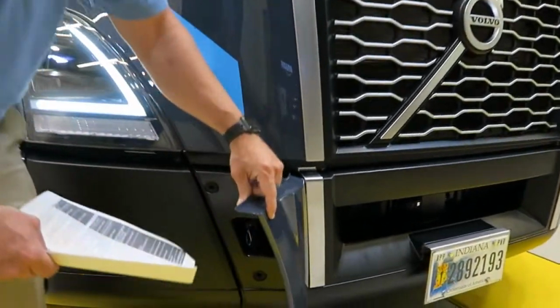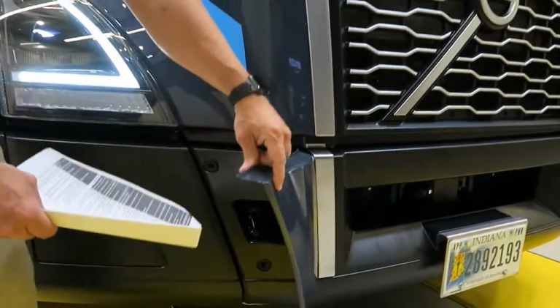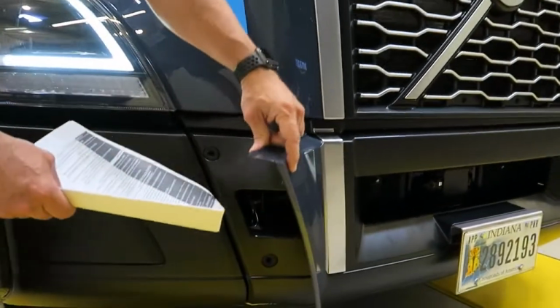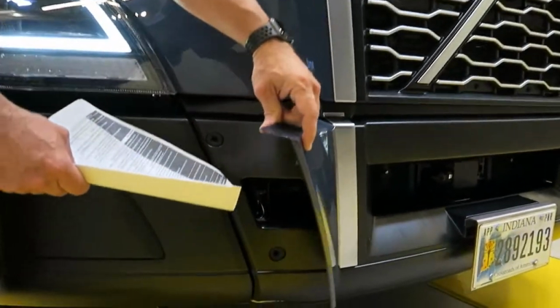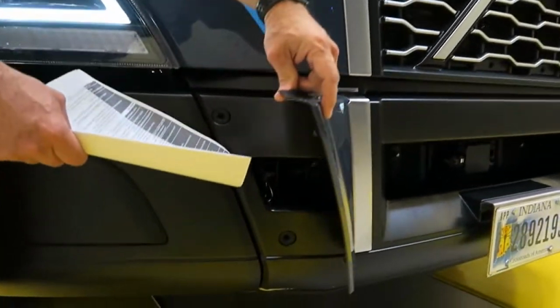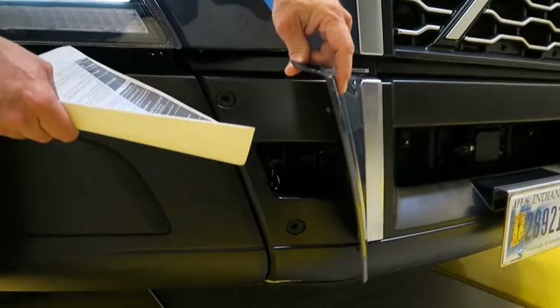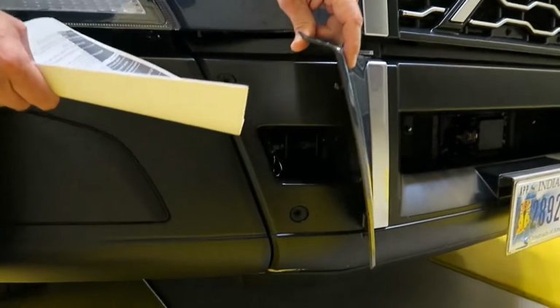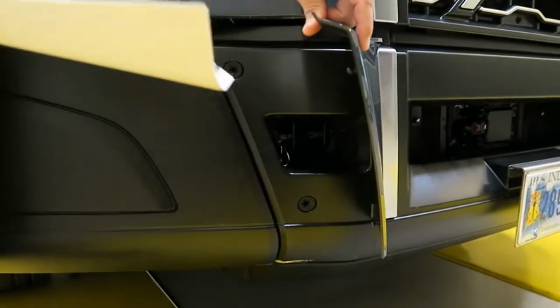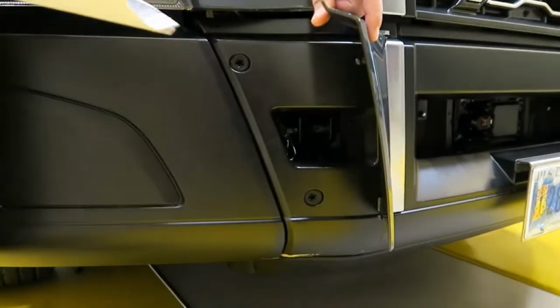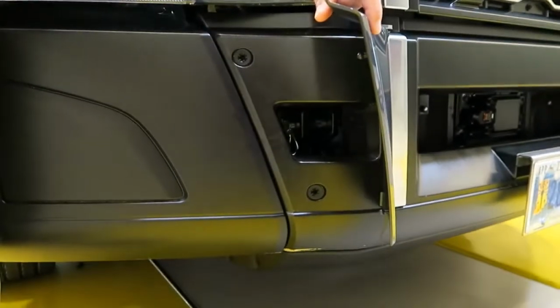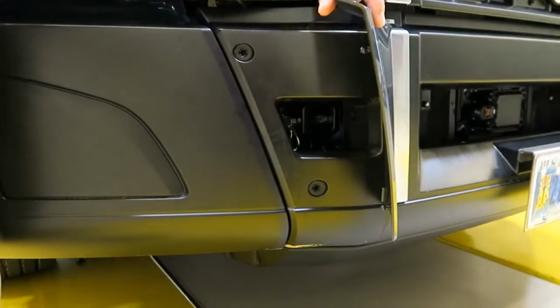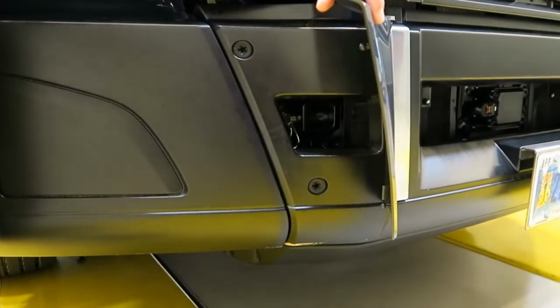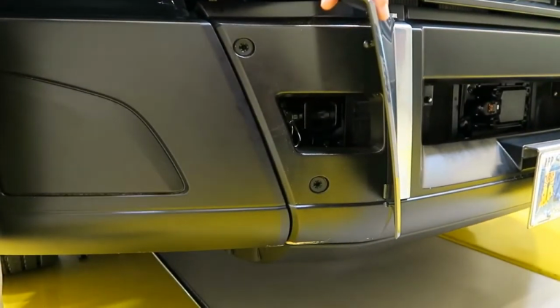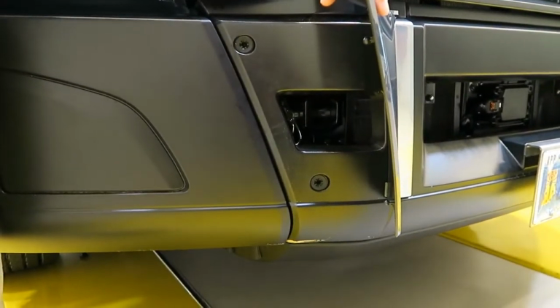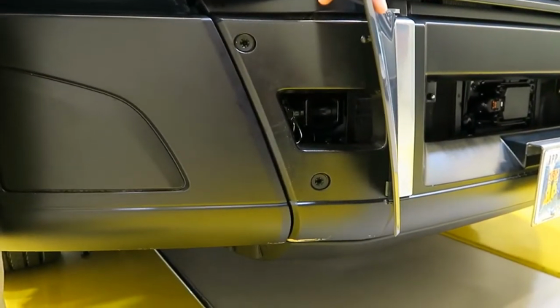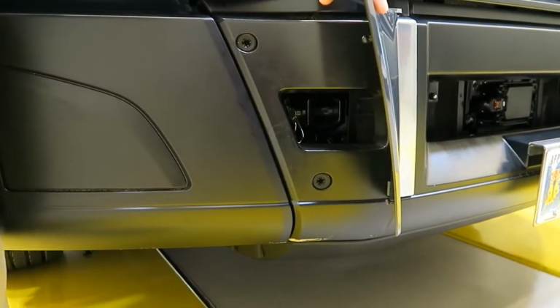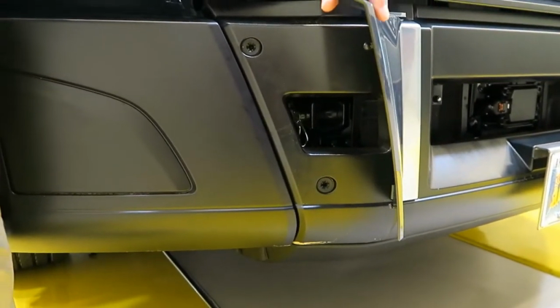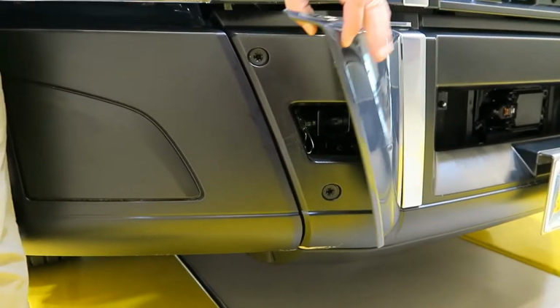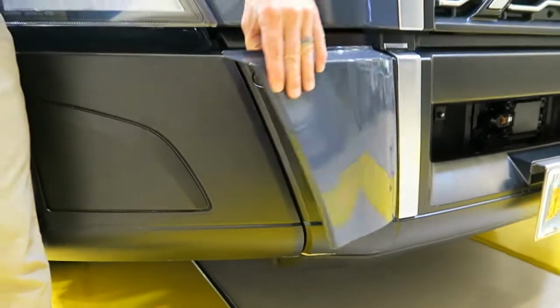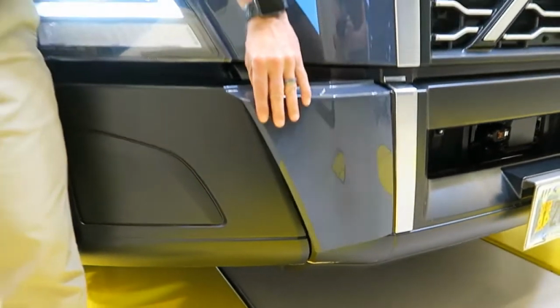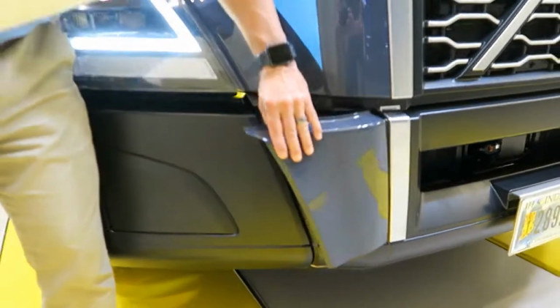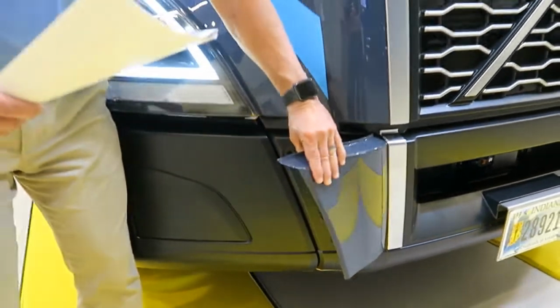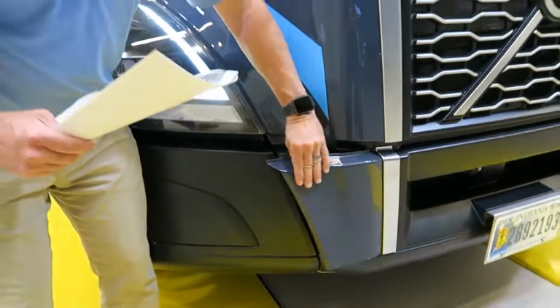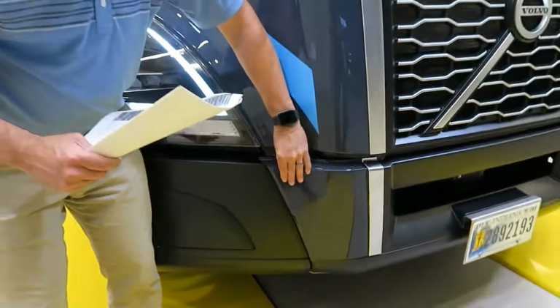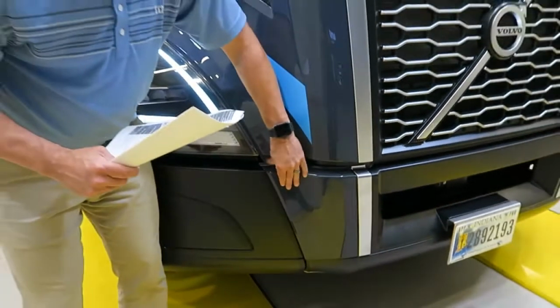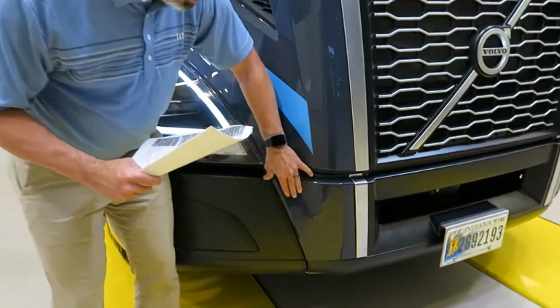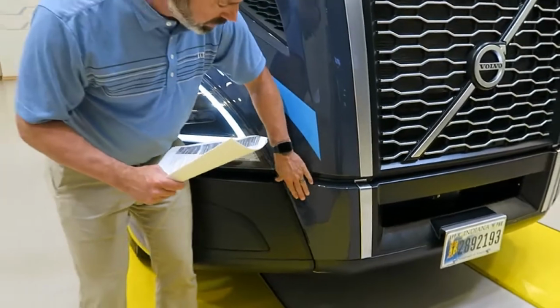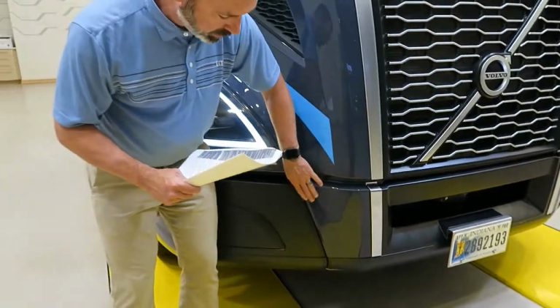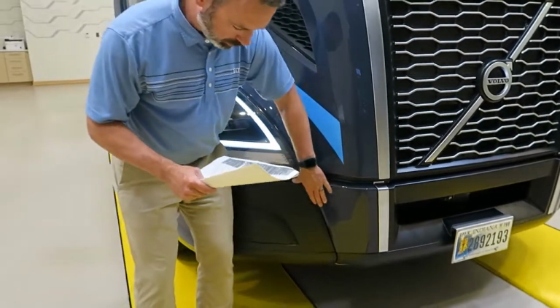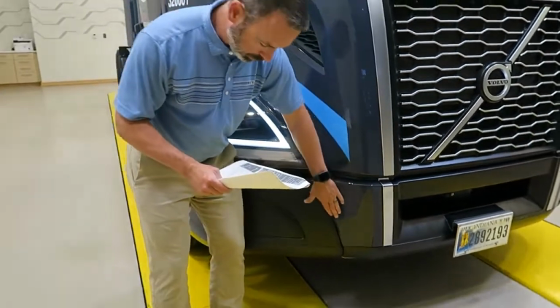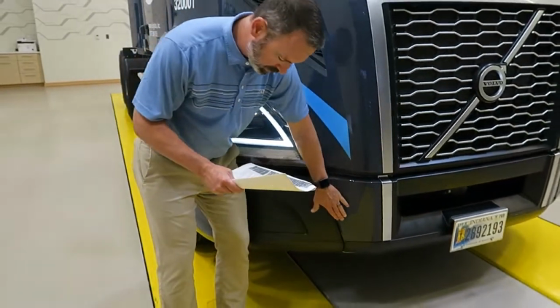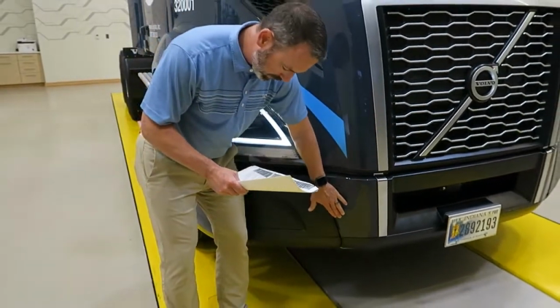You install the tow hooks here, and the tow hooks are stored in the cab behind the driver and passenger seat.